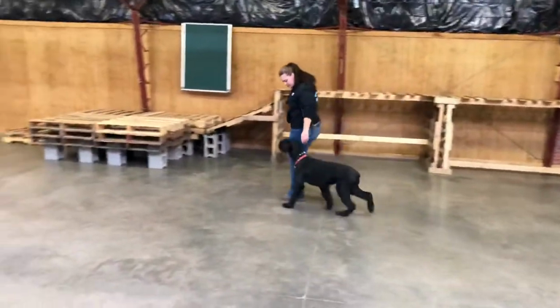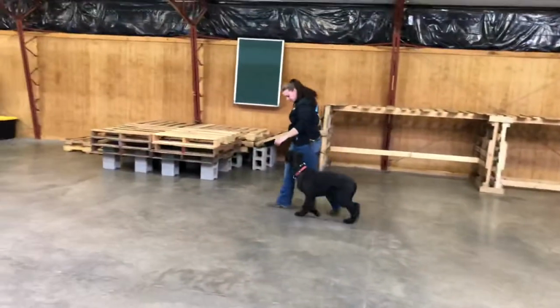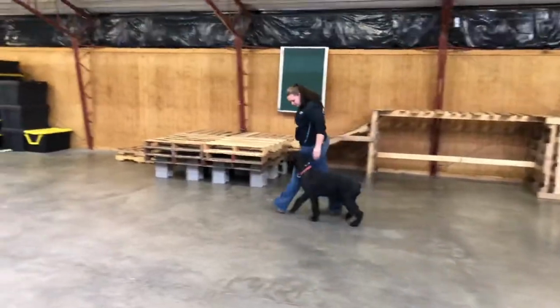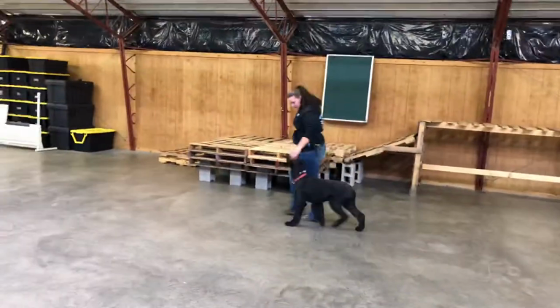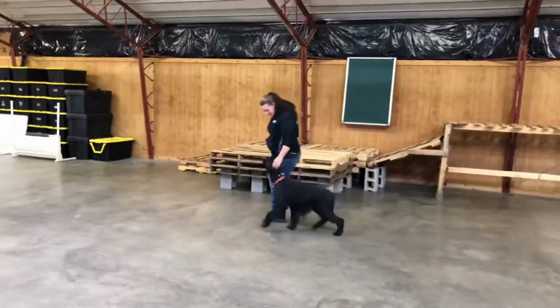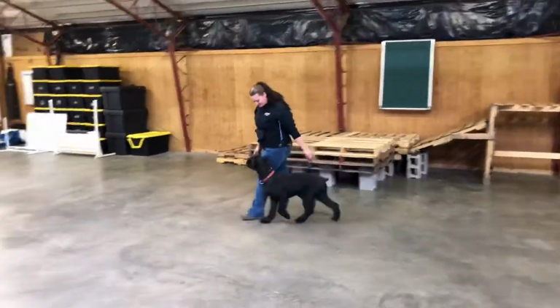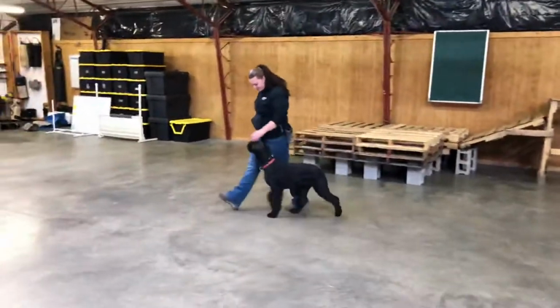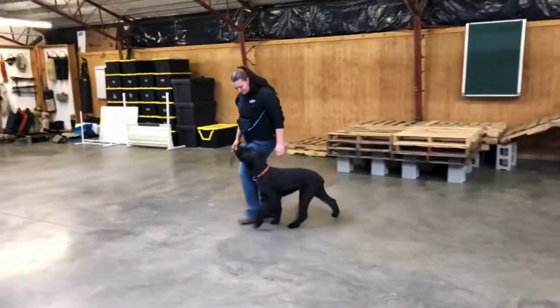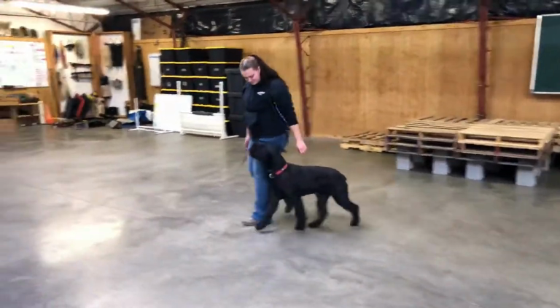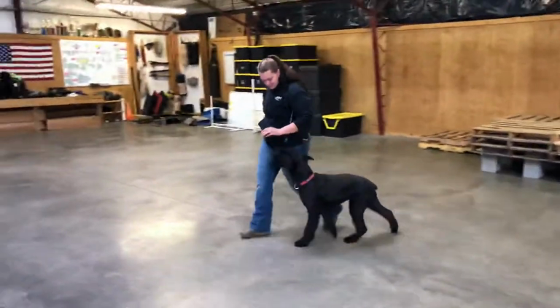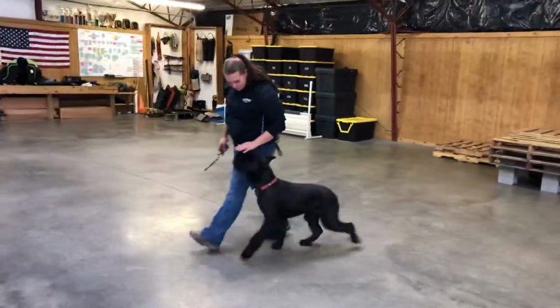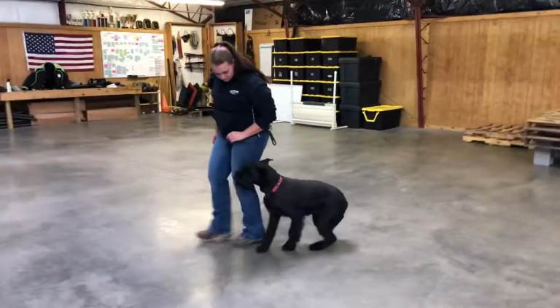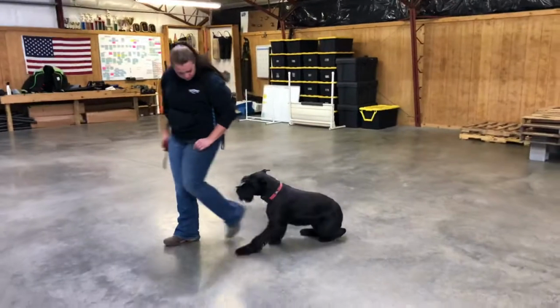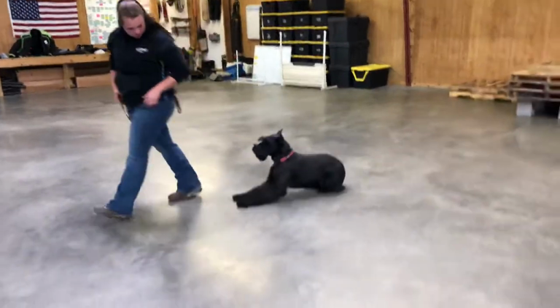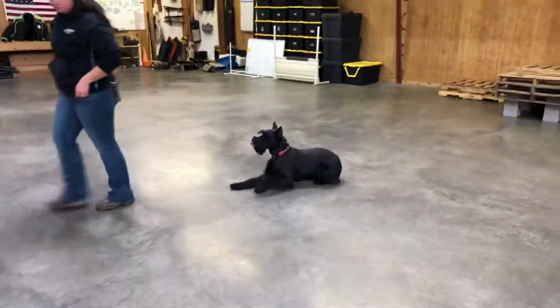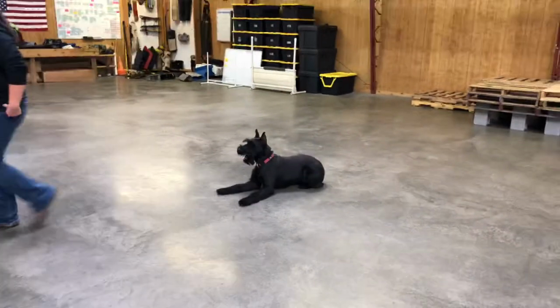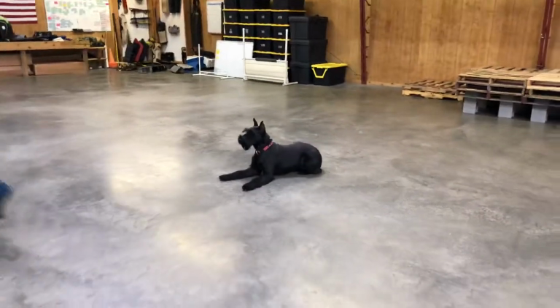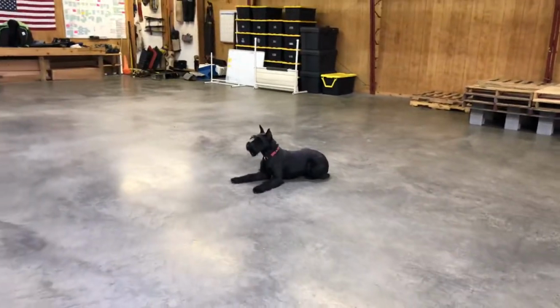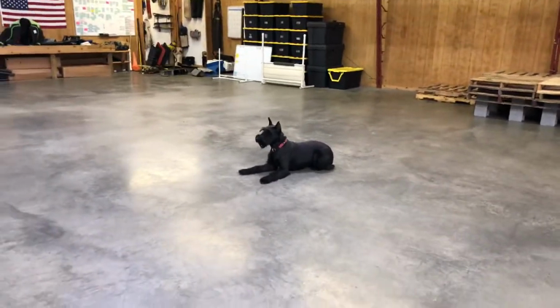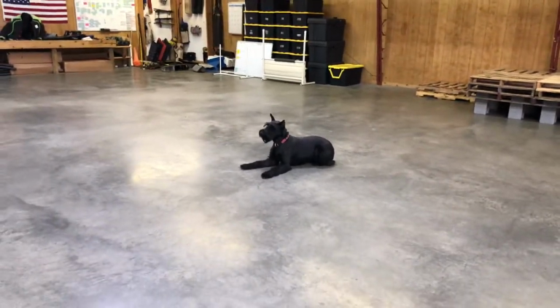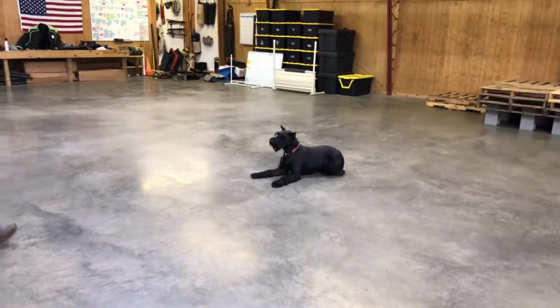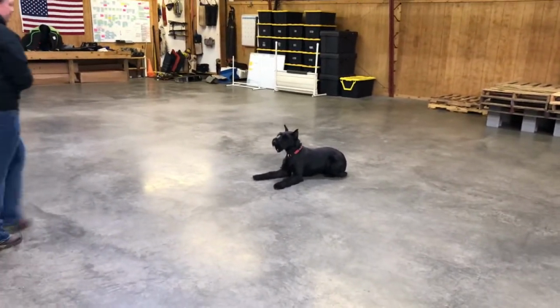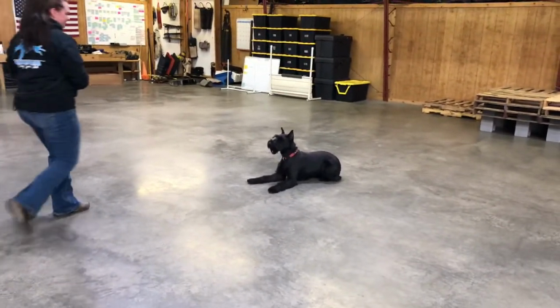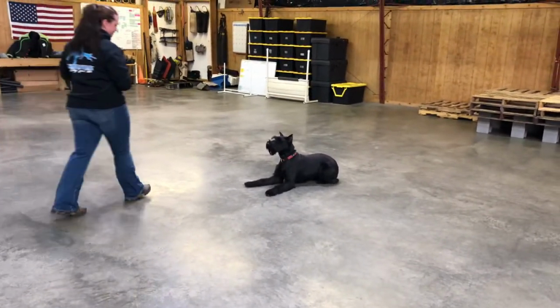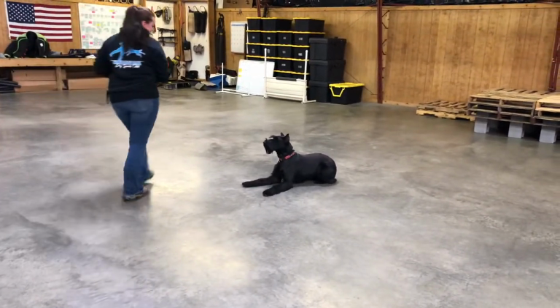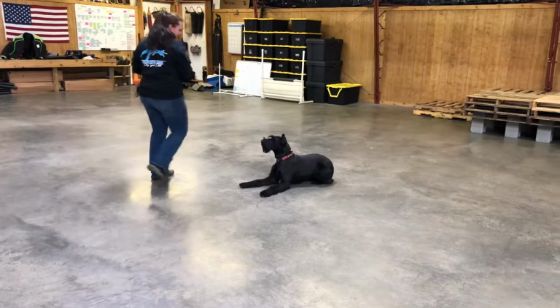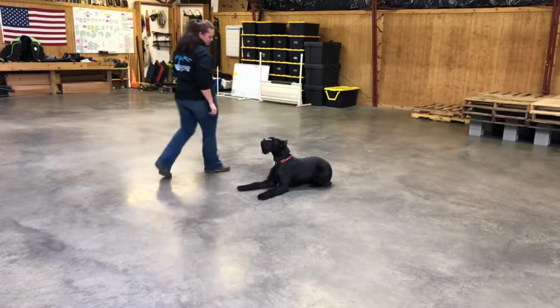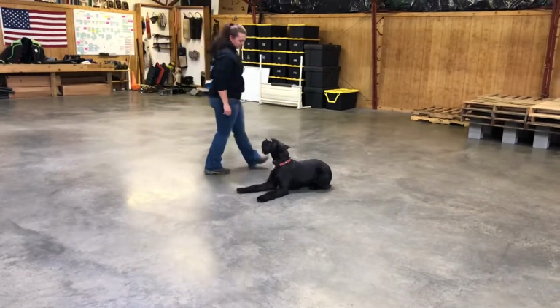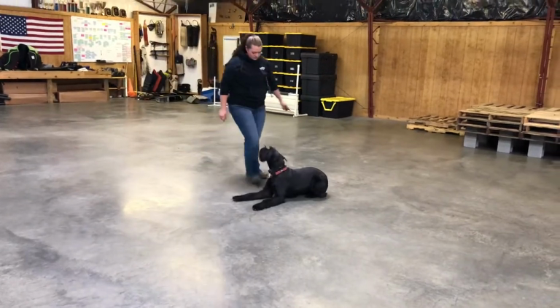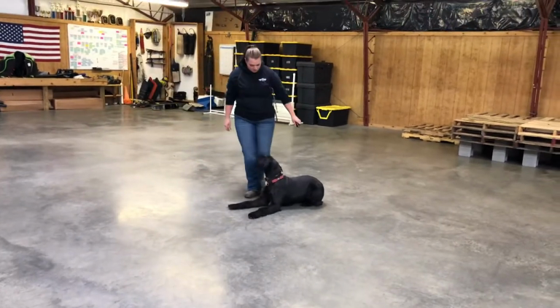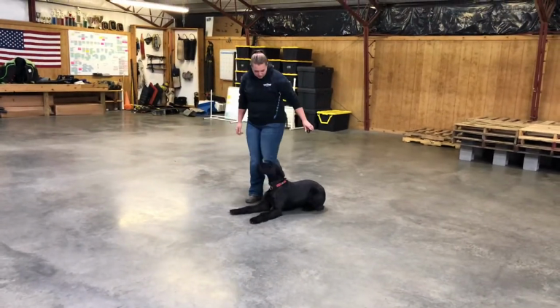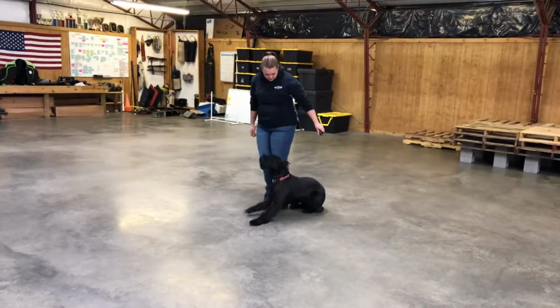She's got a beautiful type, a nice muscular frame to her. And once again, super compliant, willing, happy, confident dog.